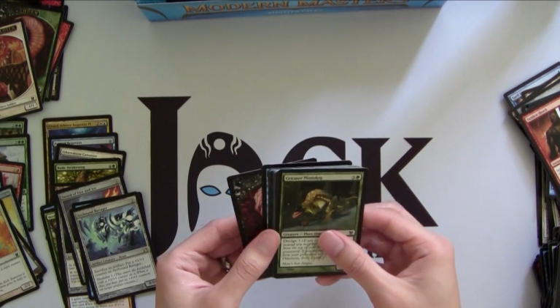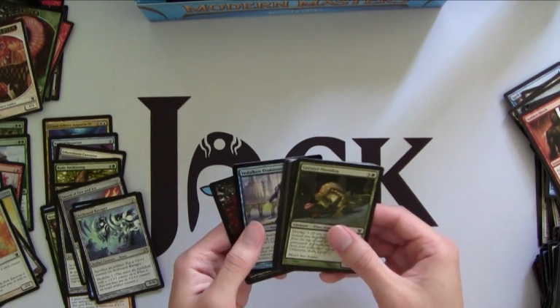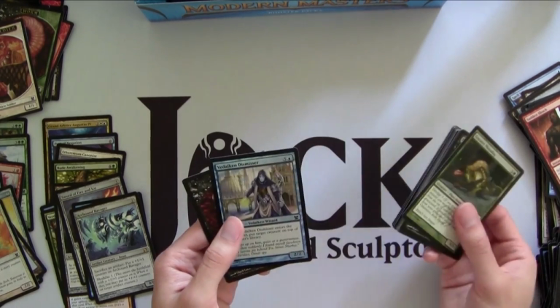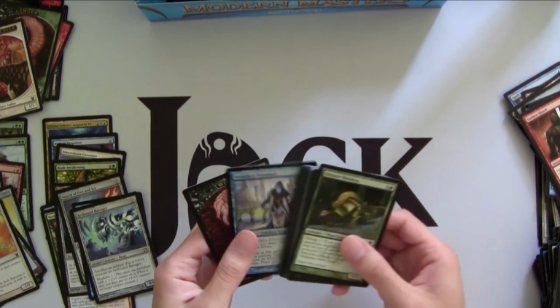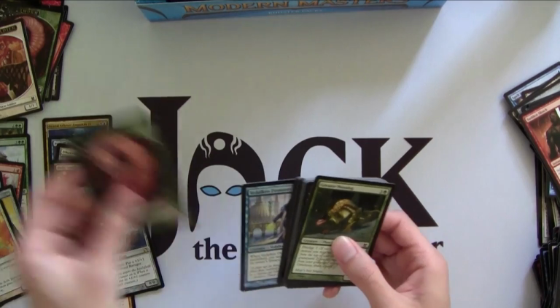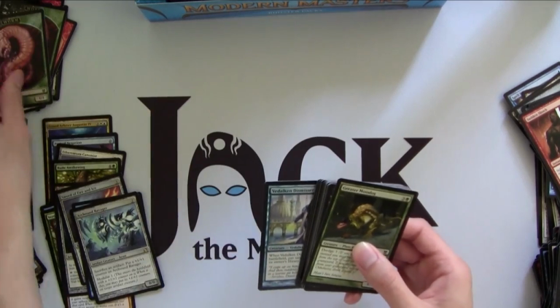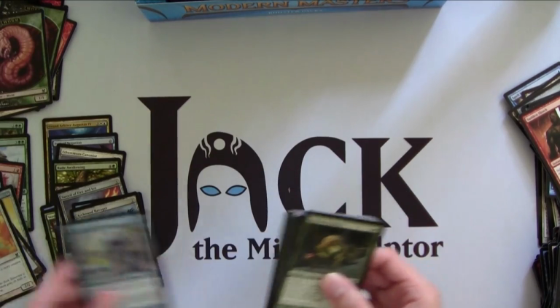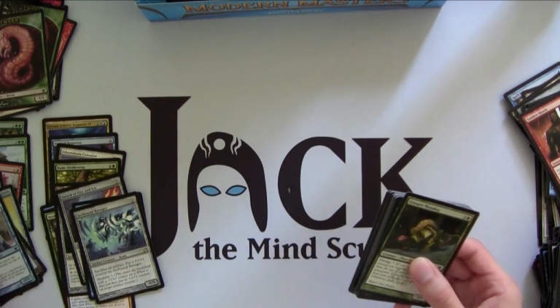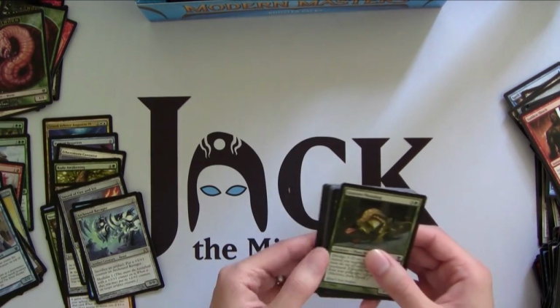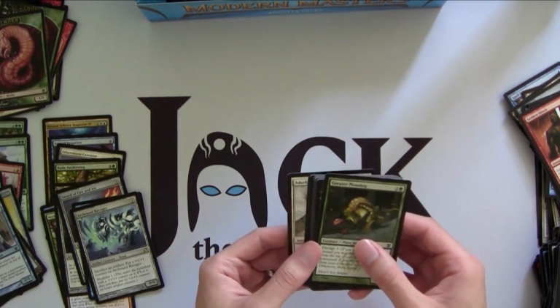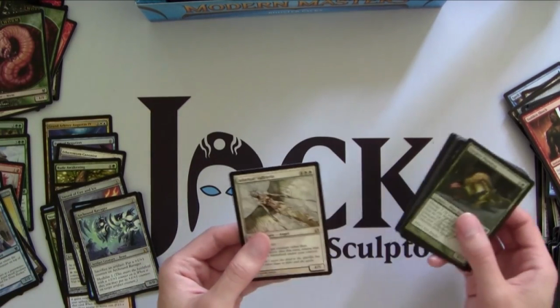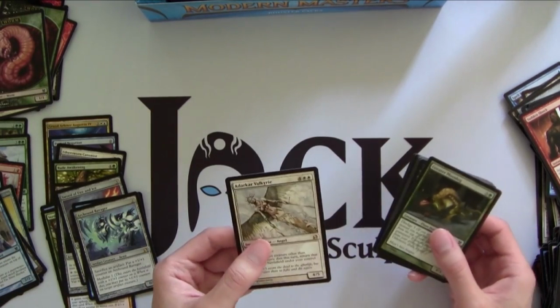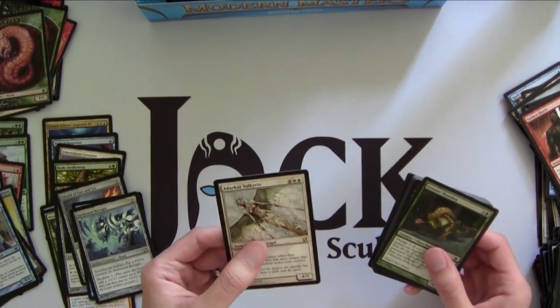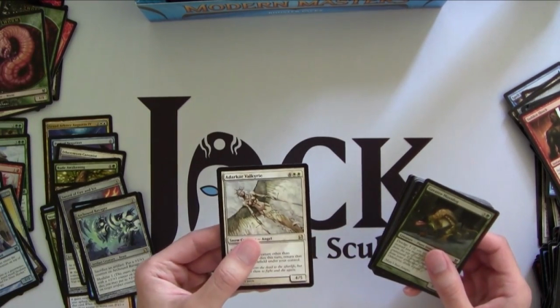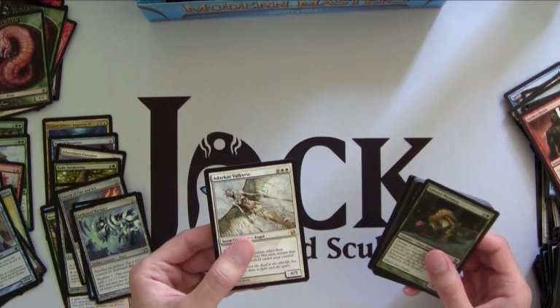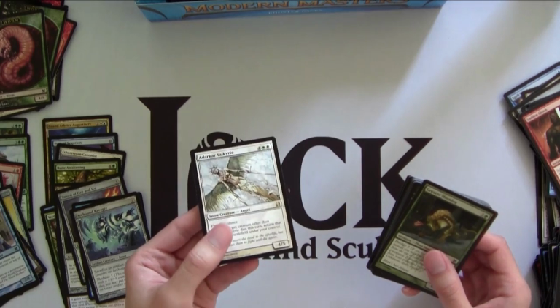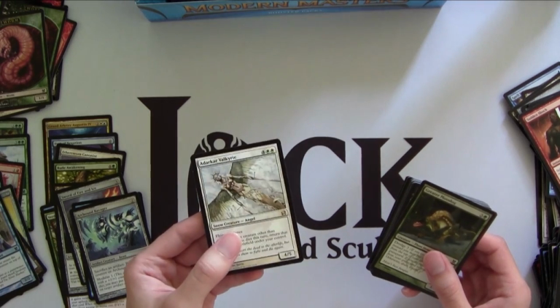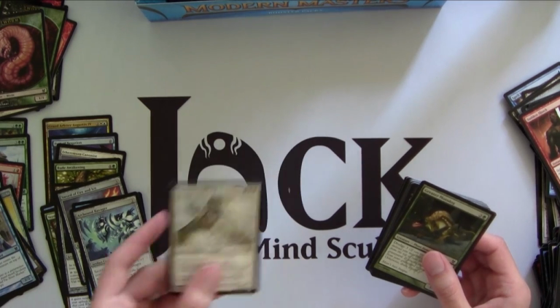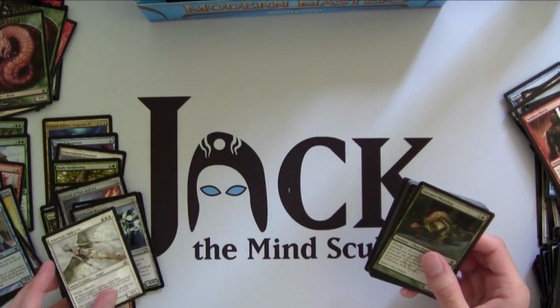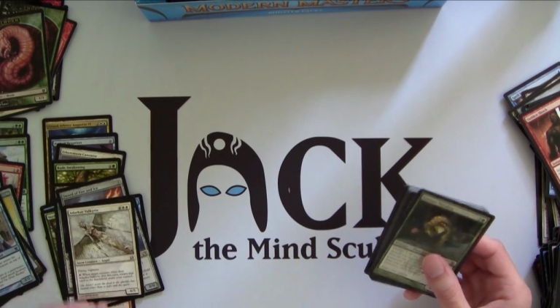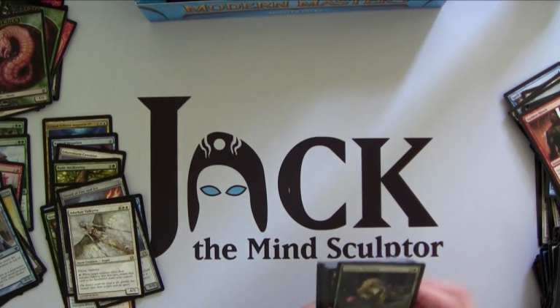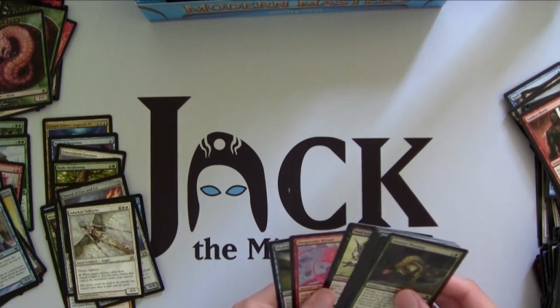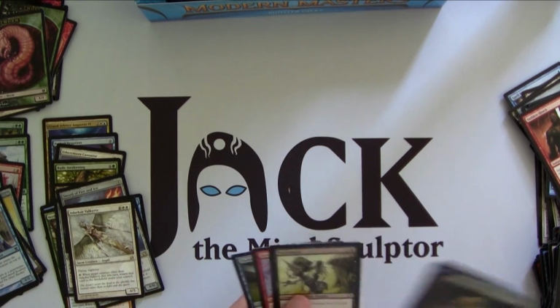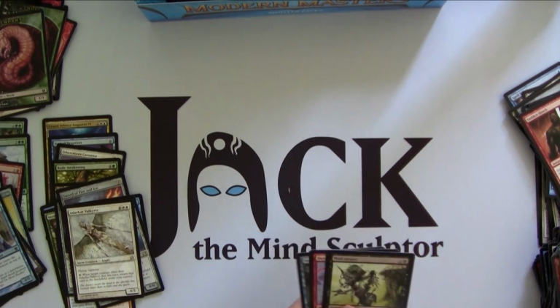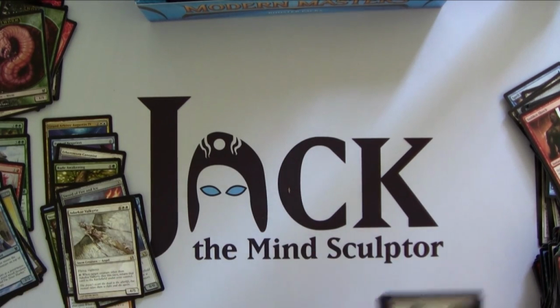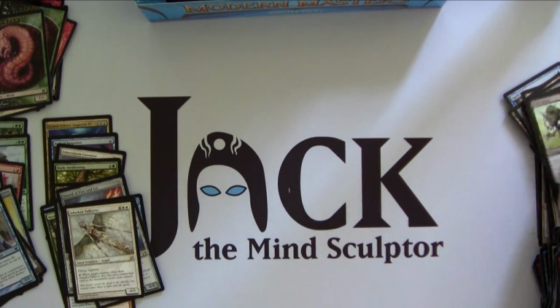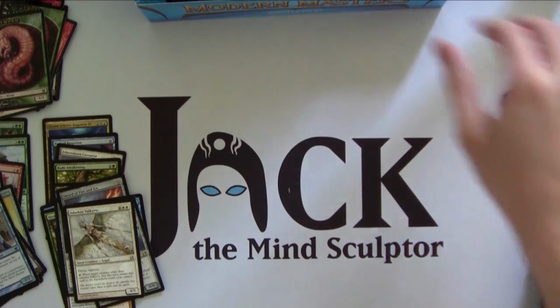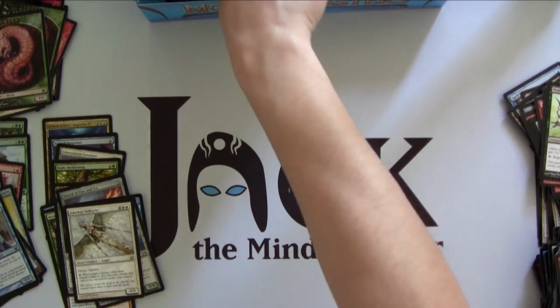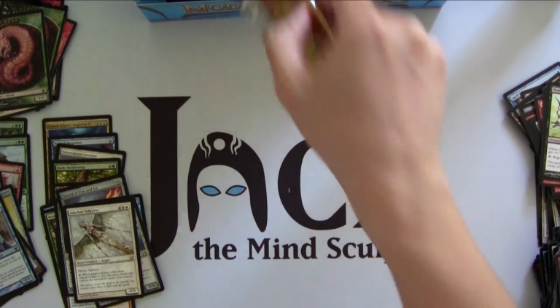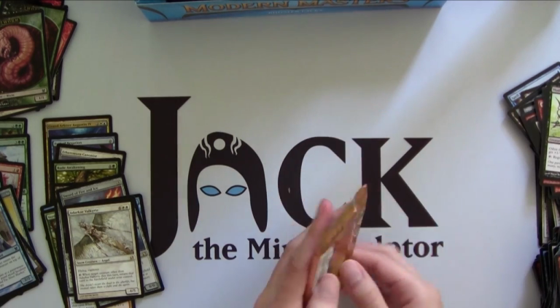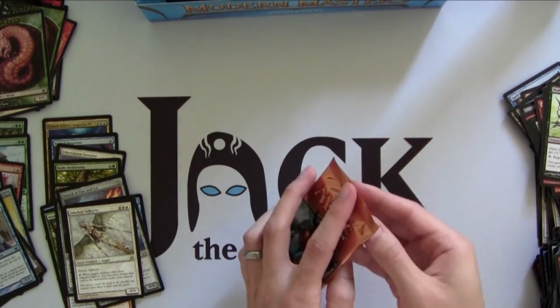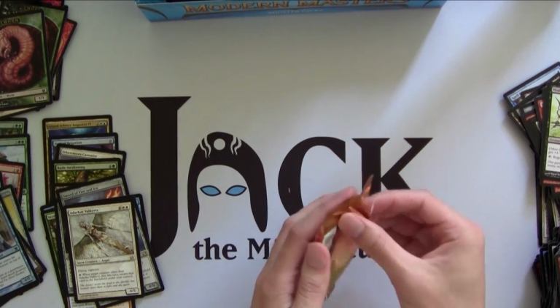We got Velican Dismisser — sure — and a Worm Token. And the rare is Dark Heart Valkyrie — an EDH card, kind of cool. Everybody loves Angels, especially one that protects your other creatures.